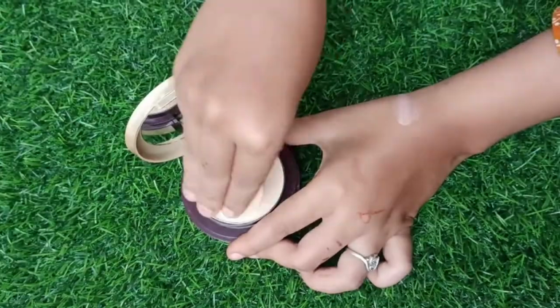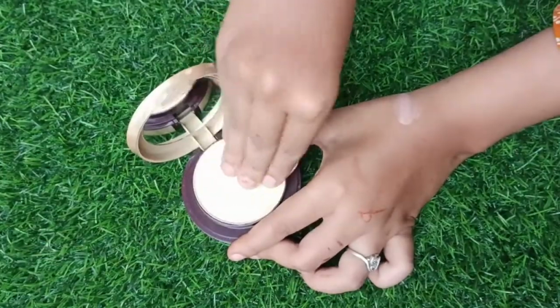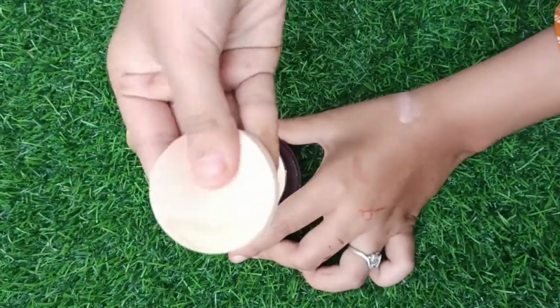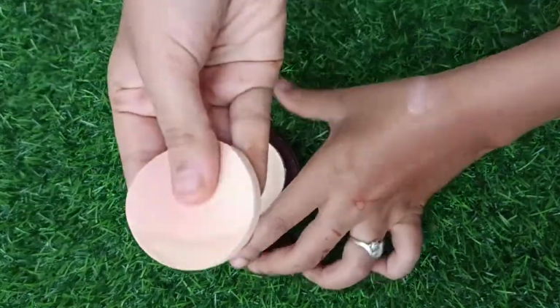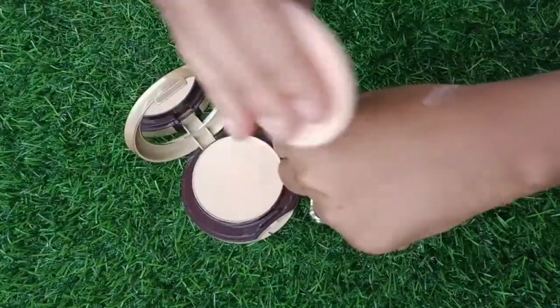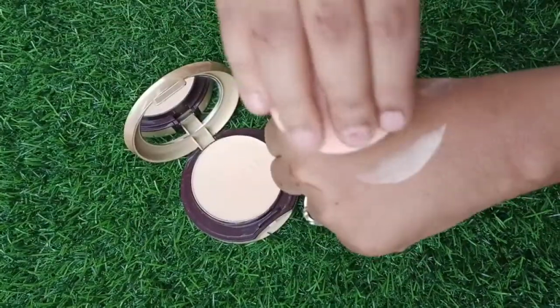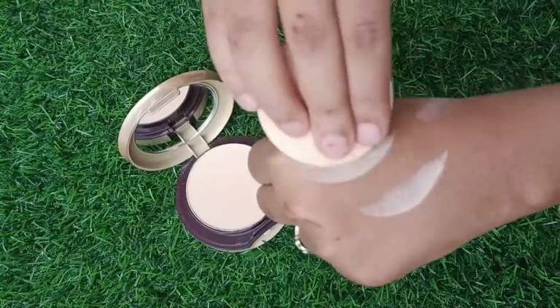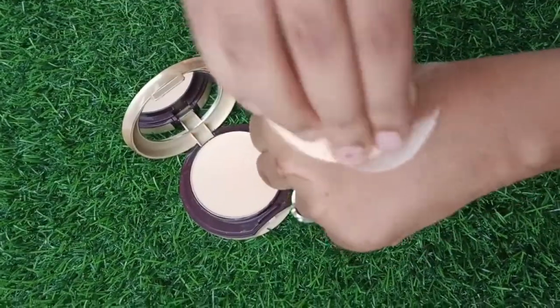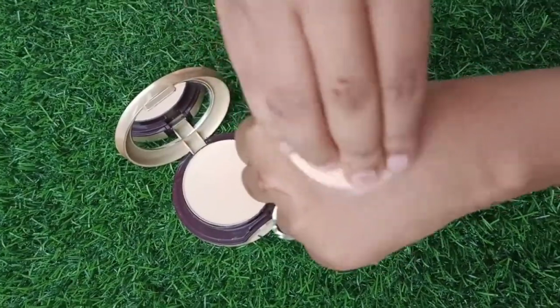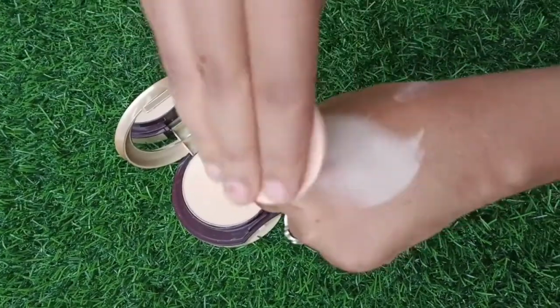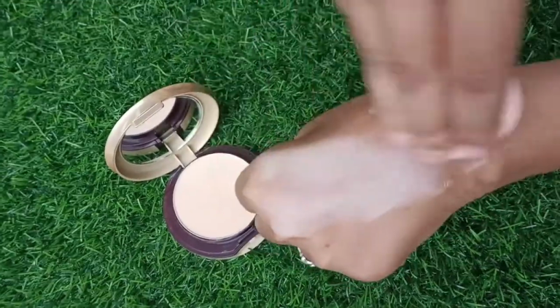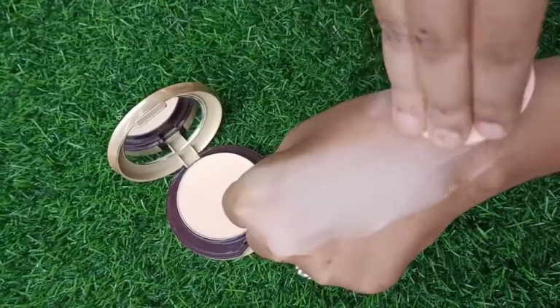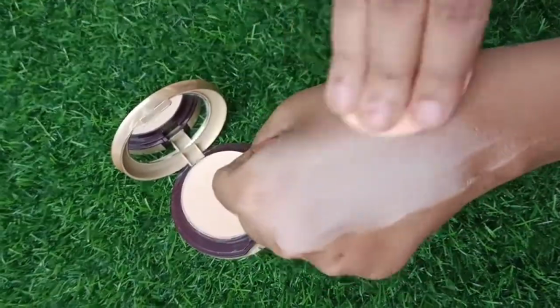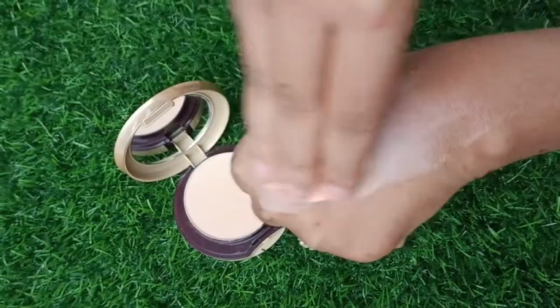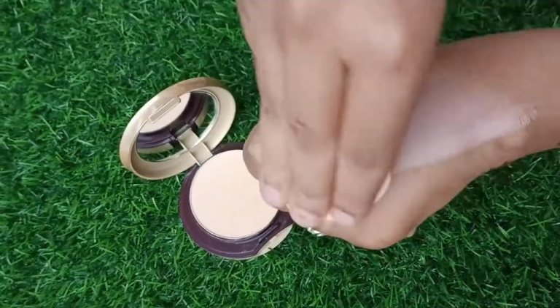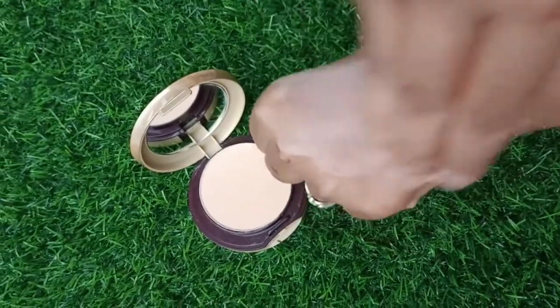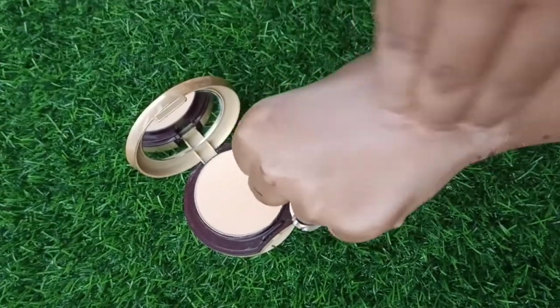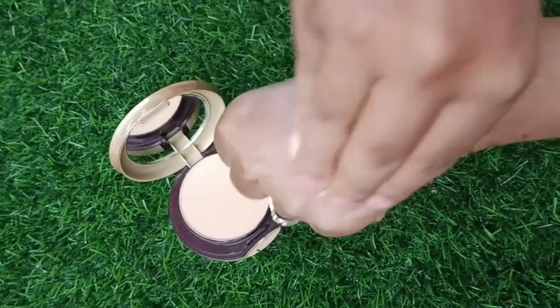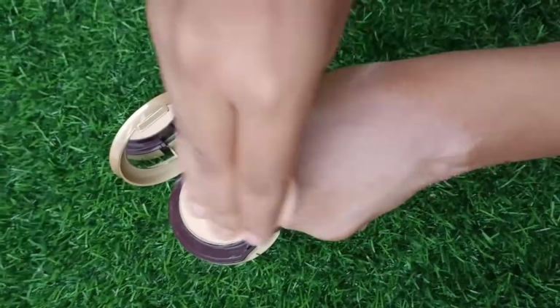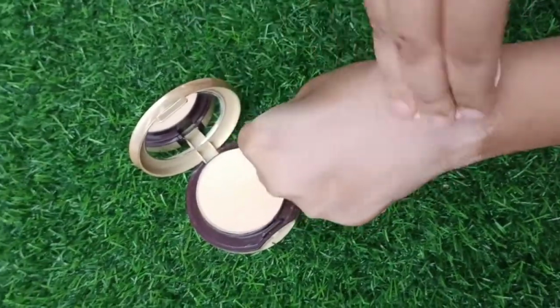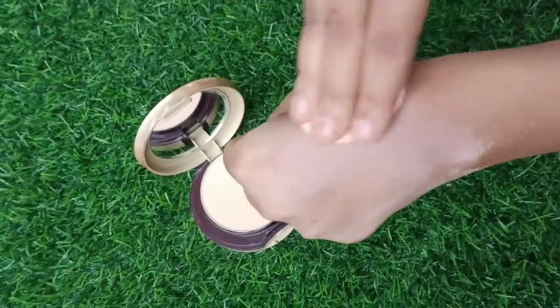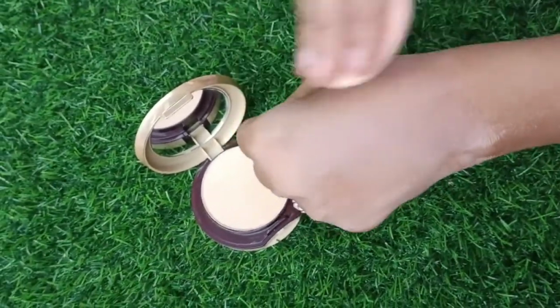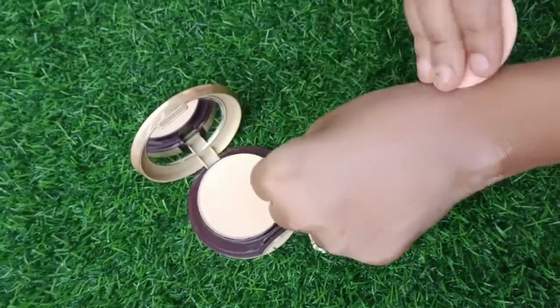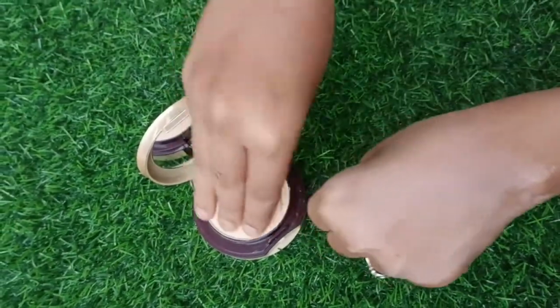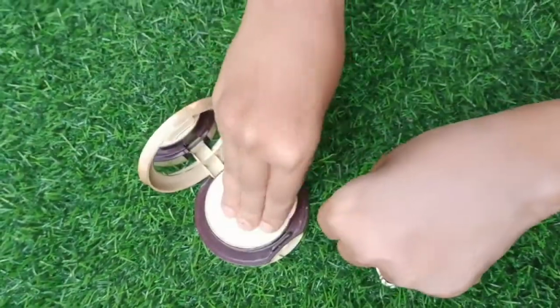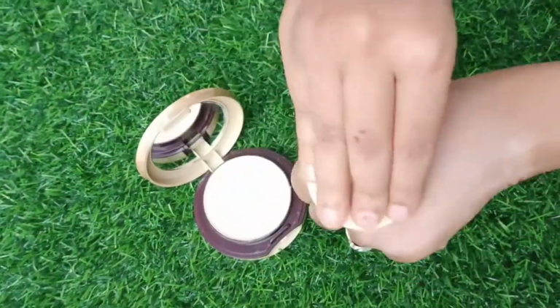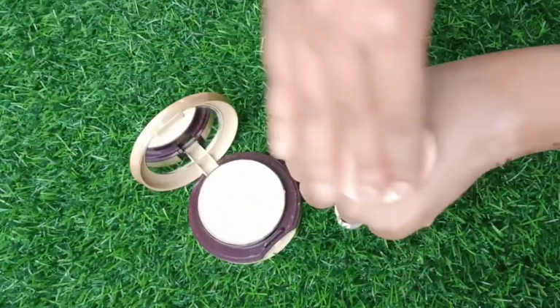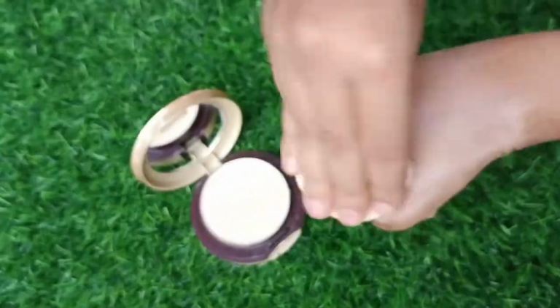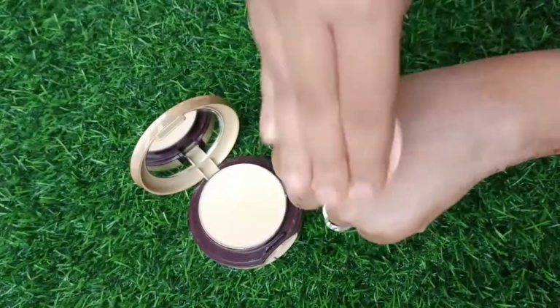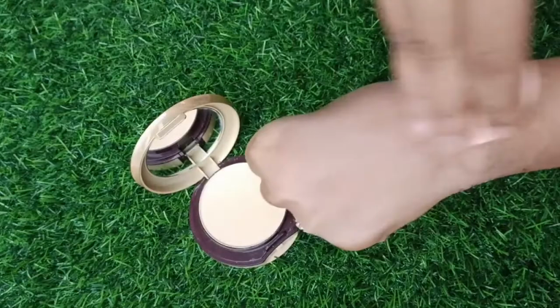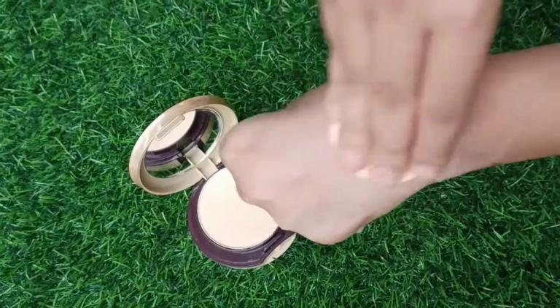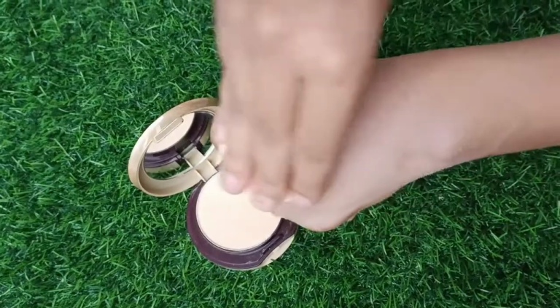I am going to test it and show you how much coverage it gives.